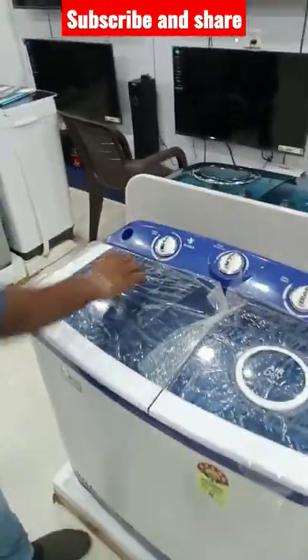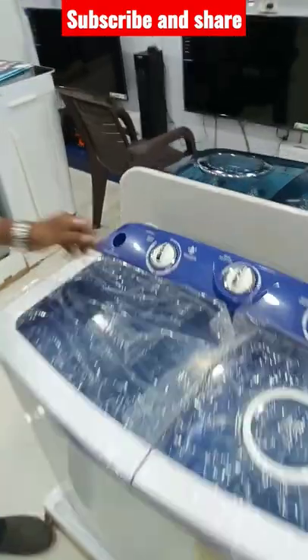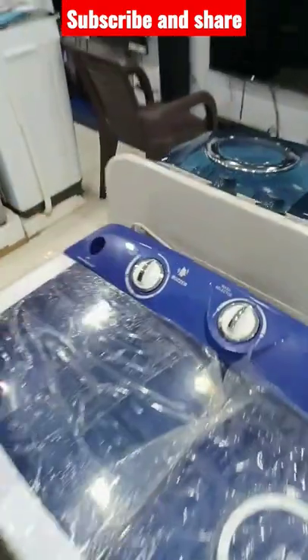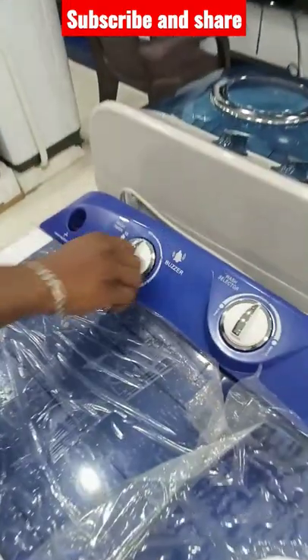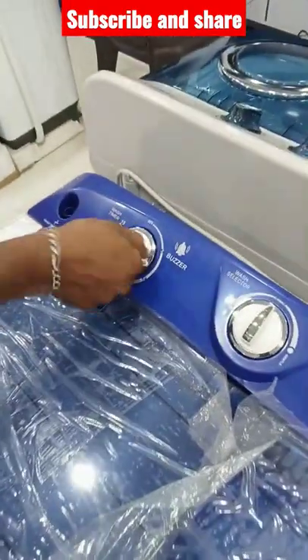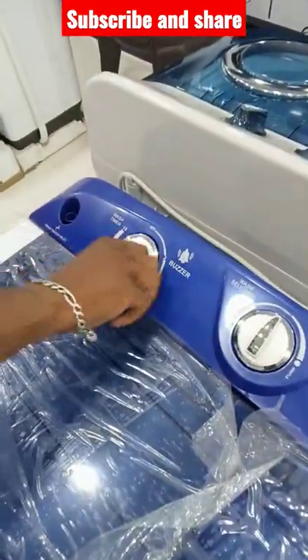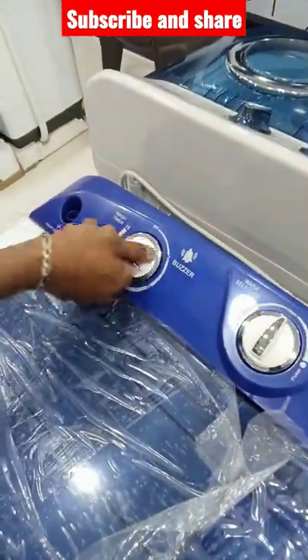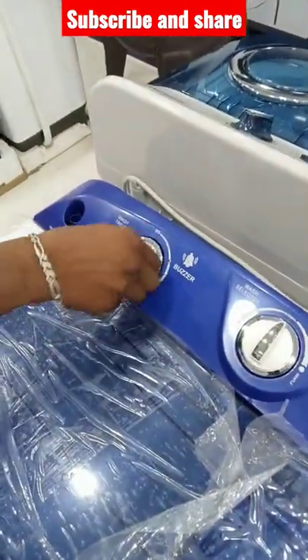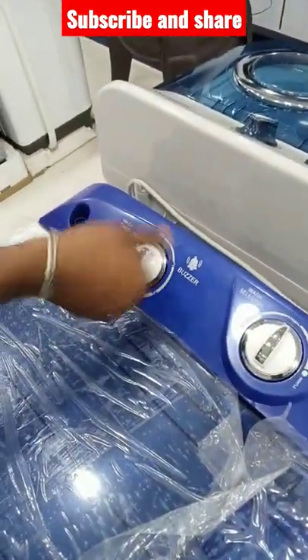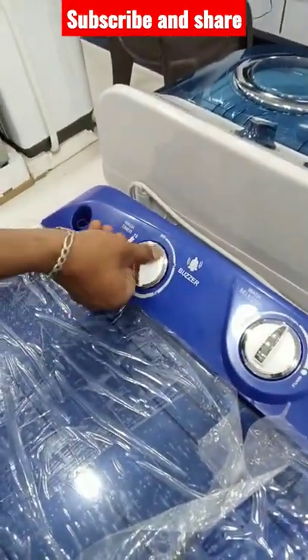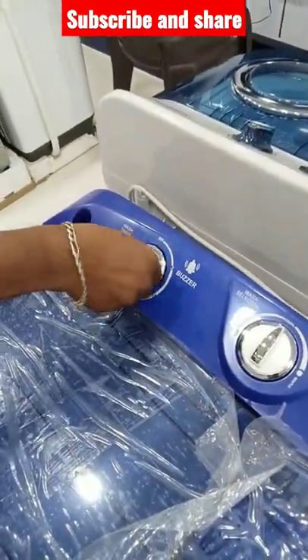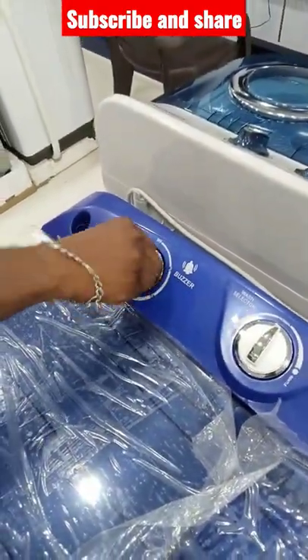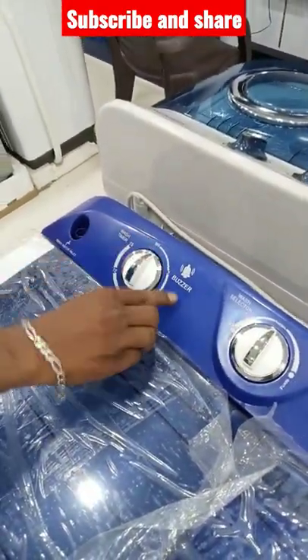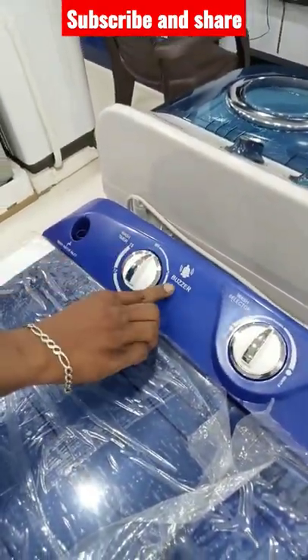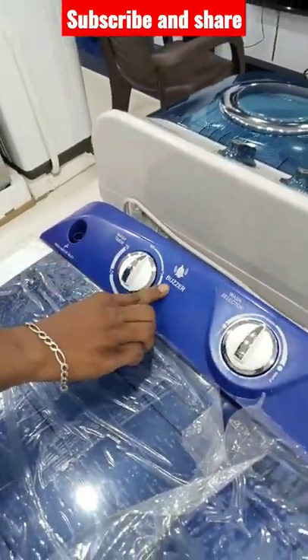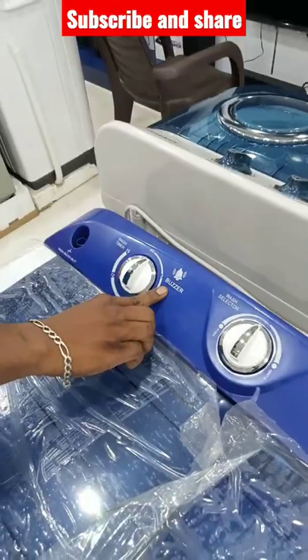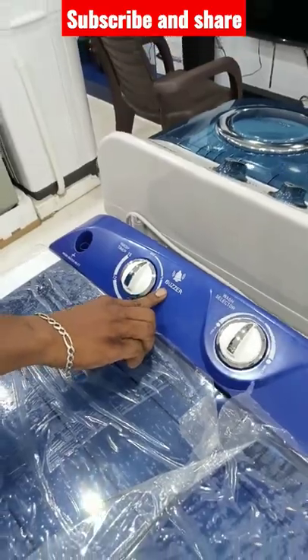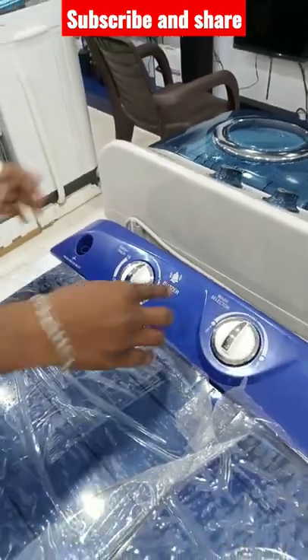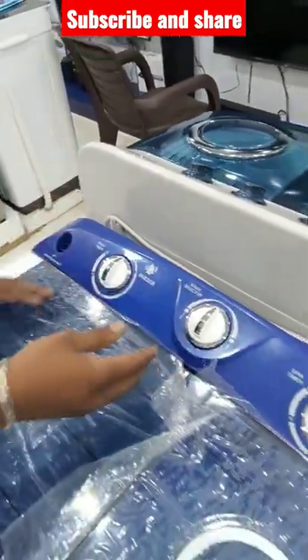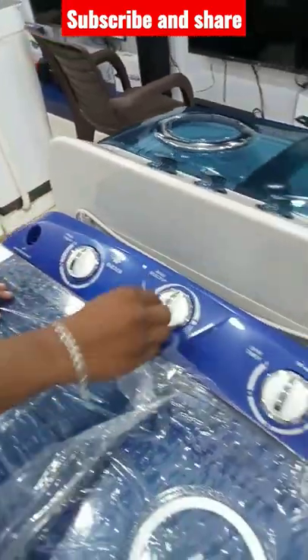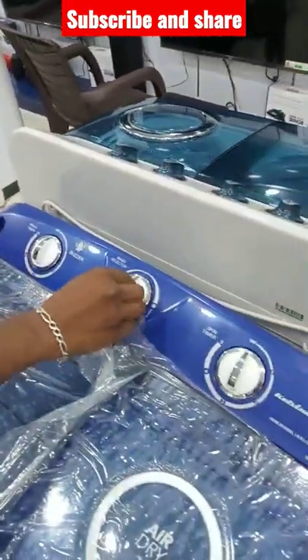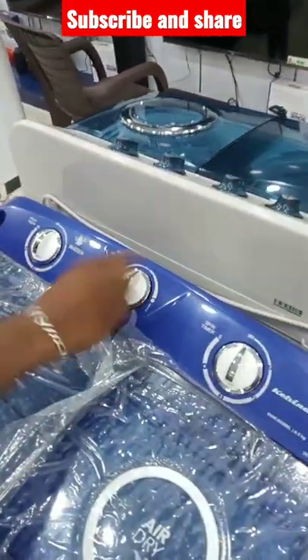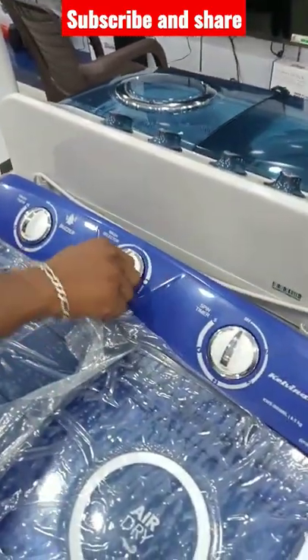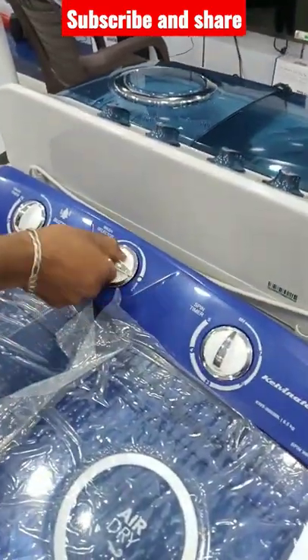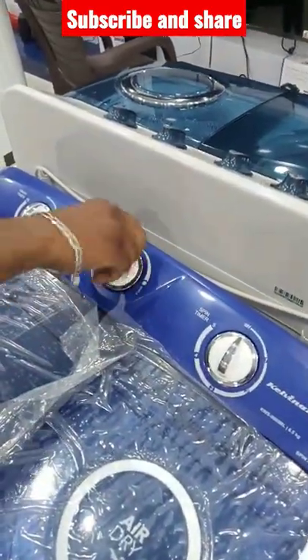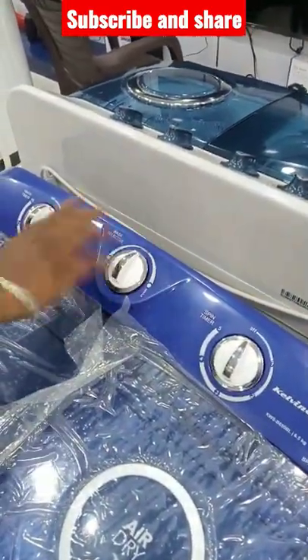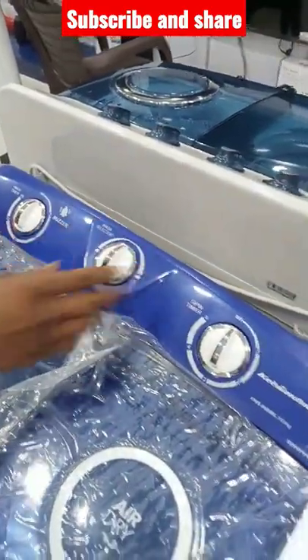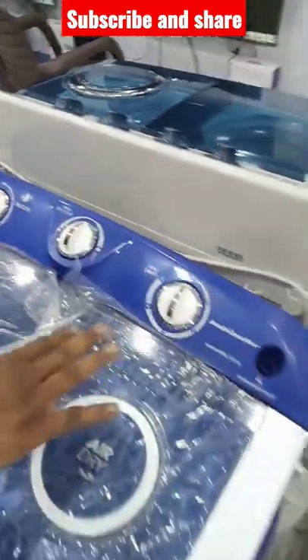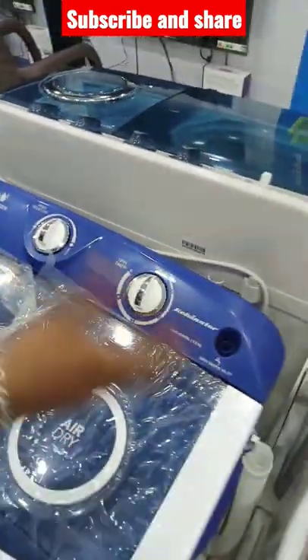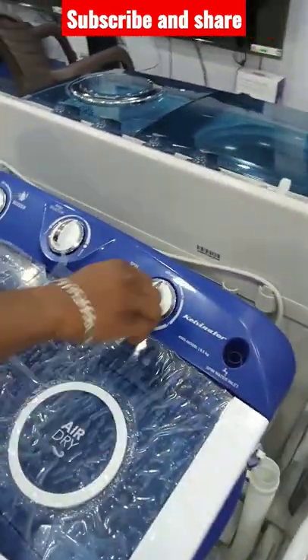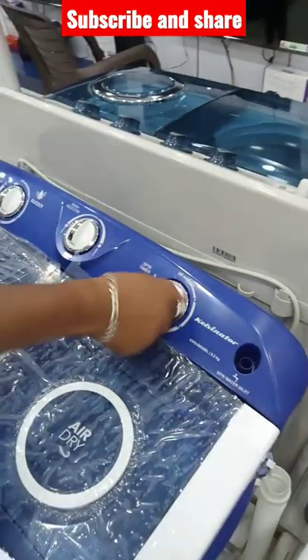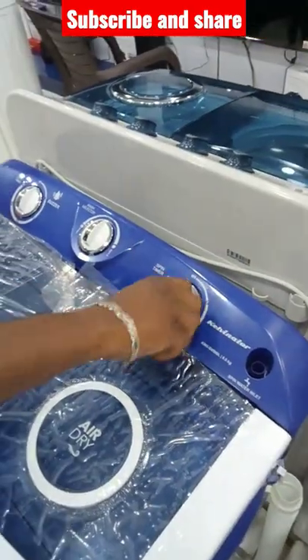If you are washing, set the timer and it will finish. Then we will set the timing.